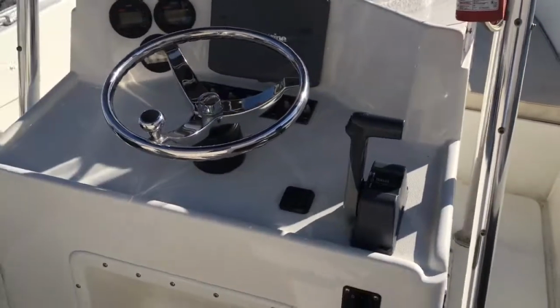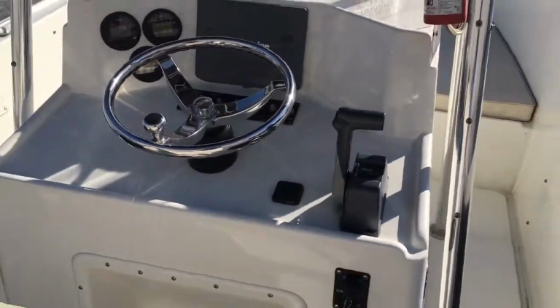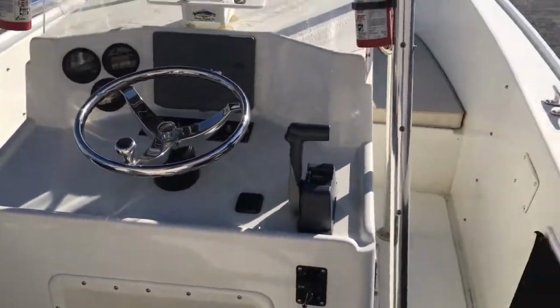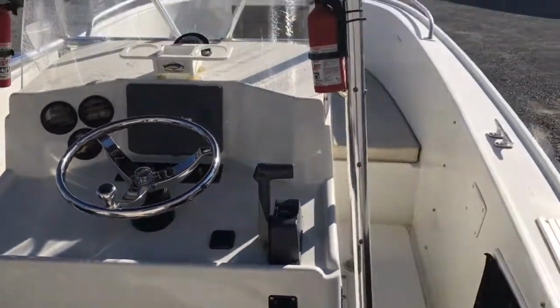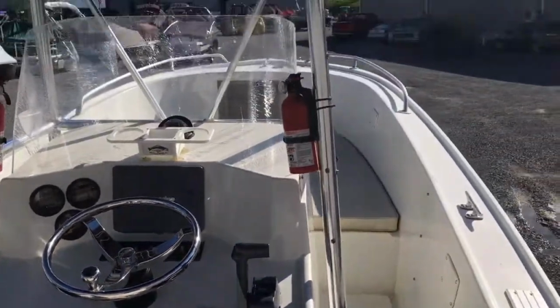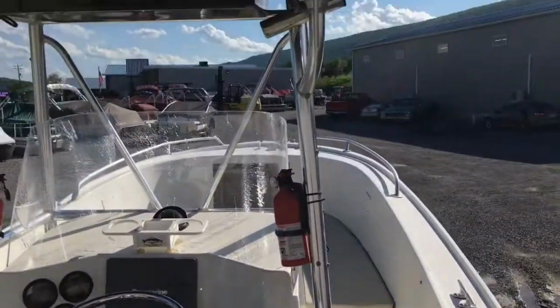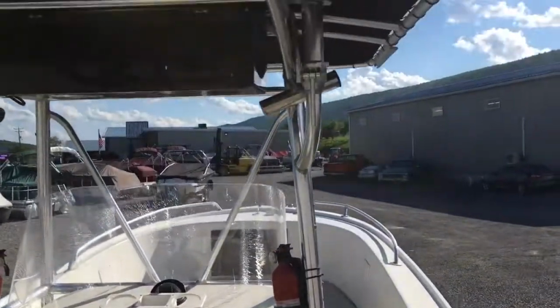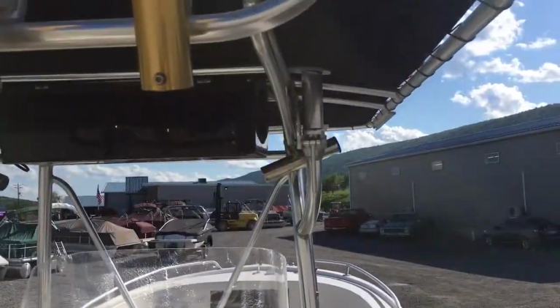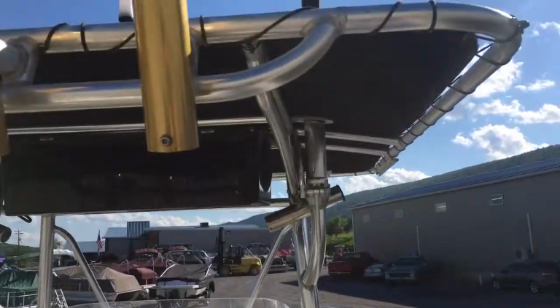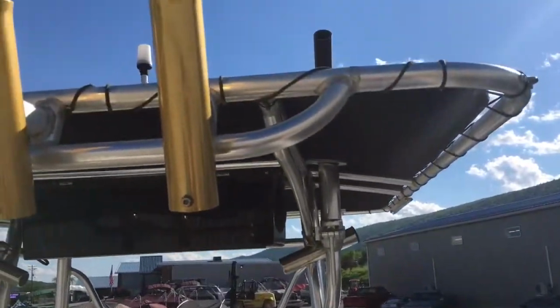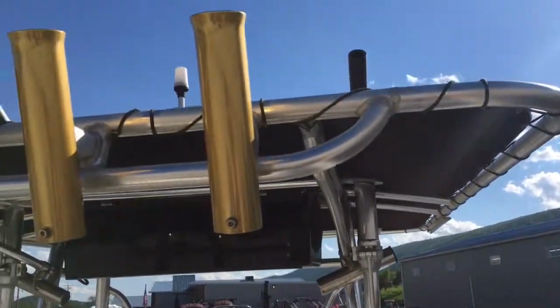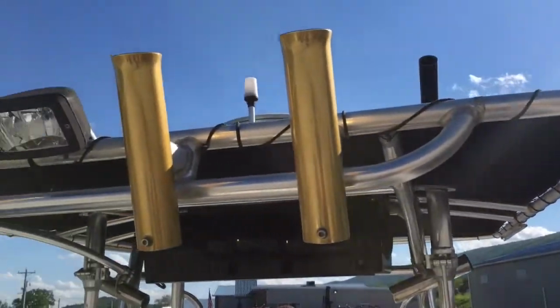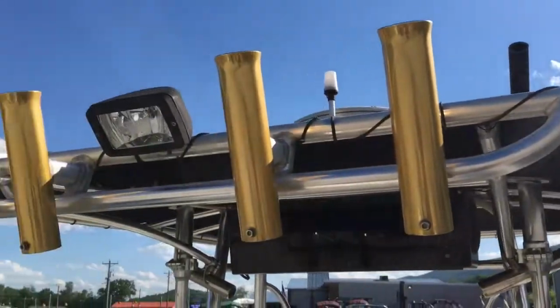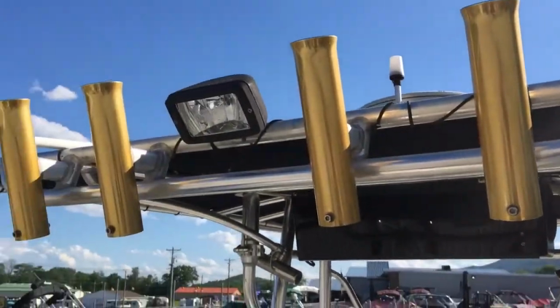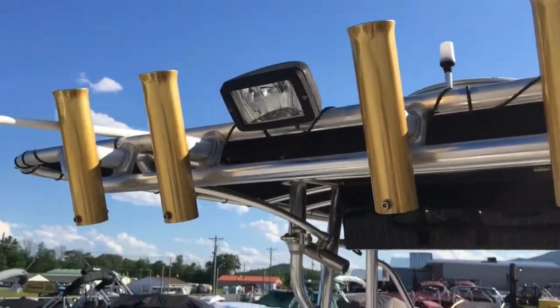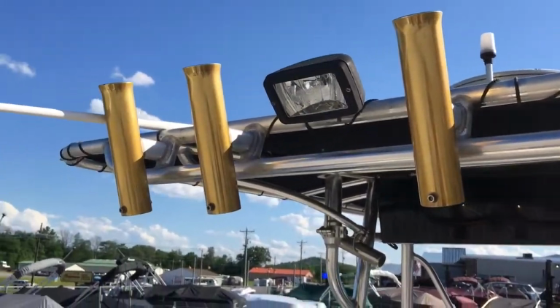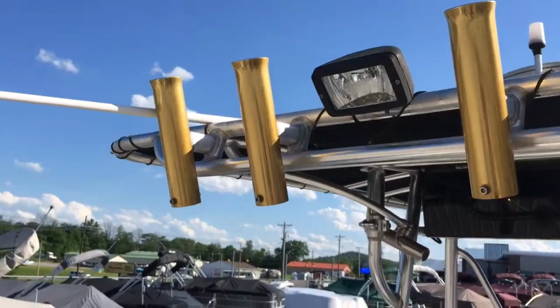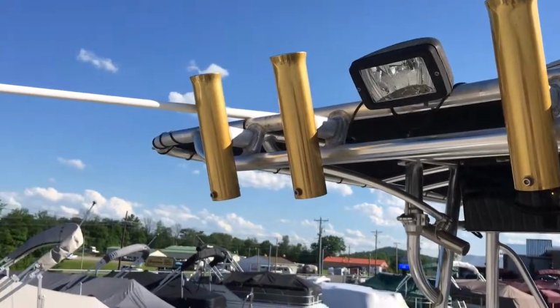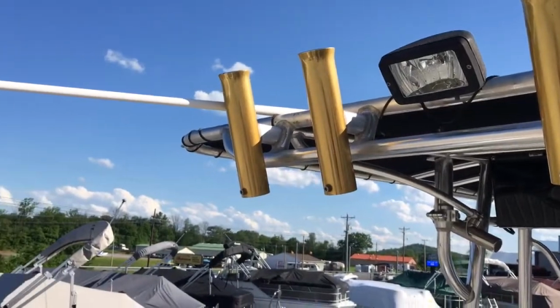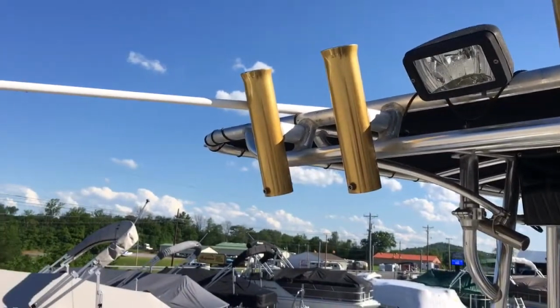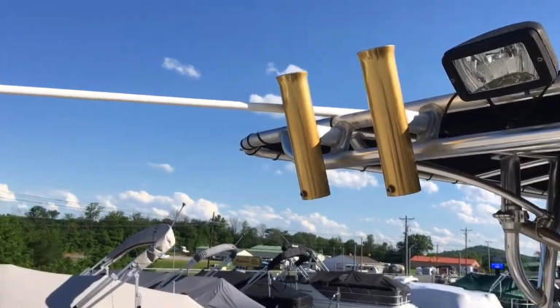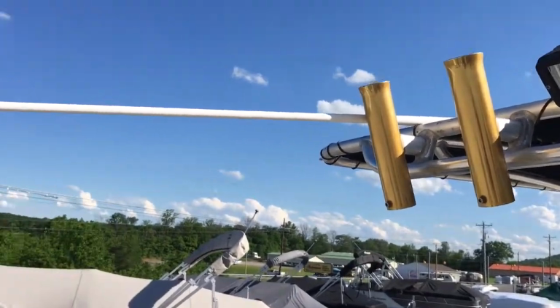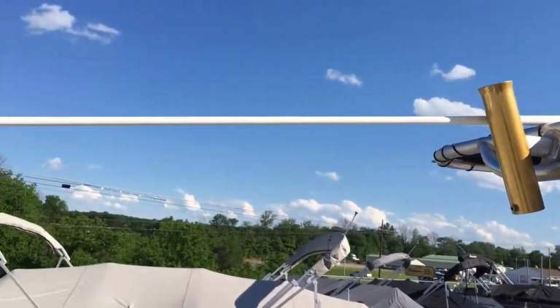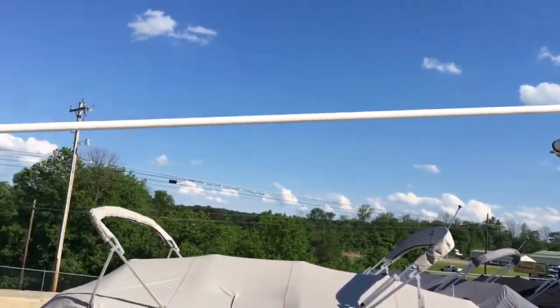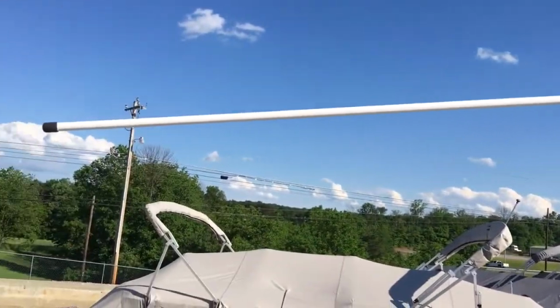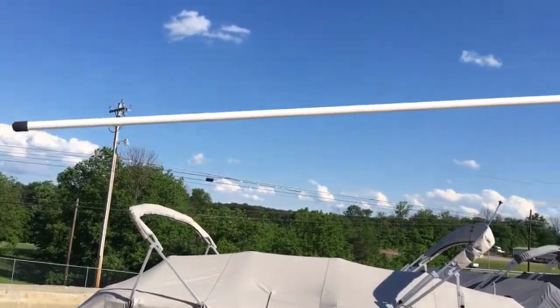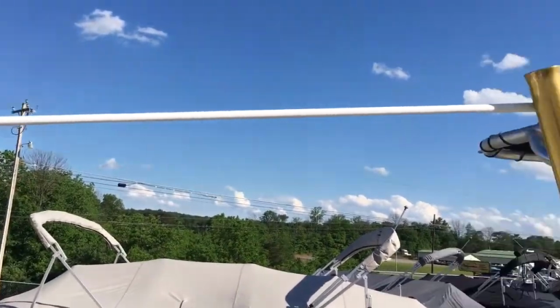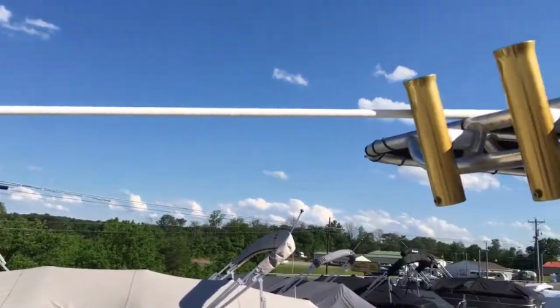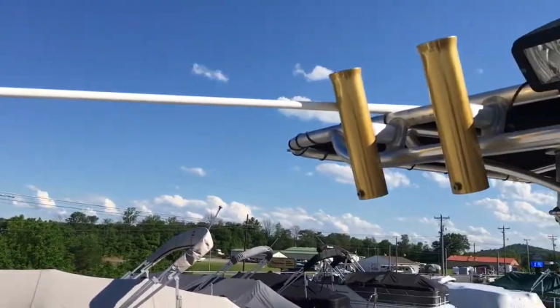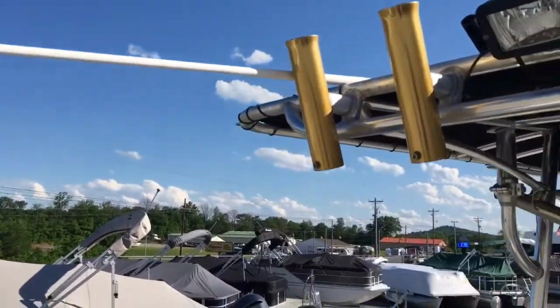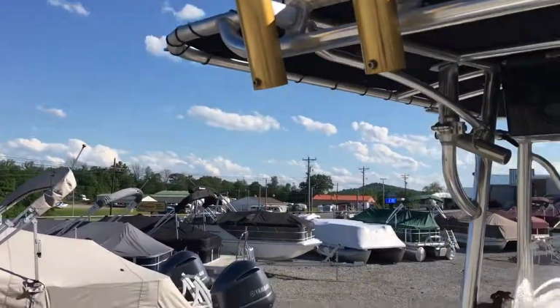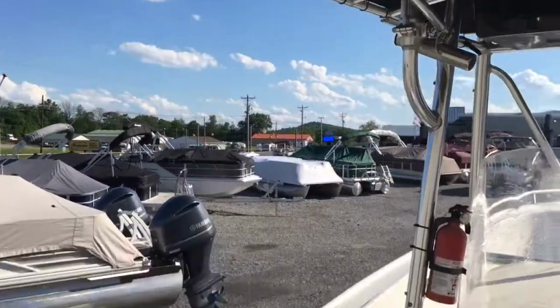Take a look at the t-top here — rod holders up on top, spreader lights, and a VHF antenna.